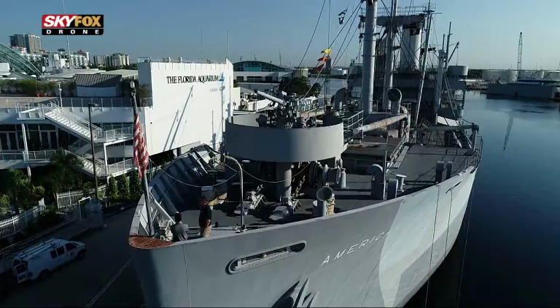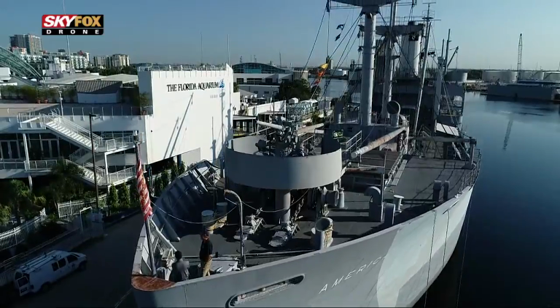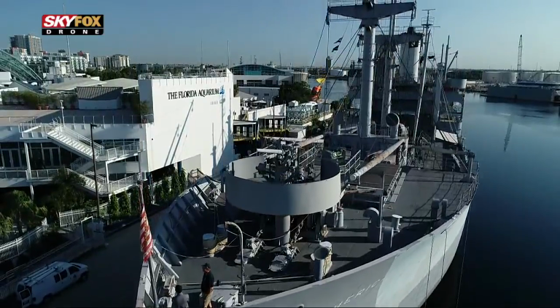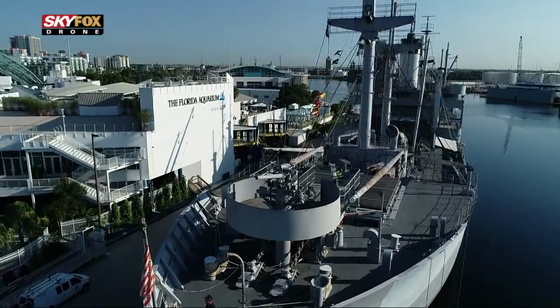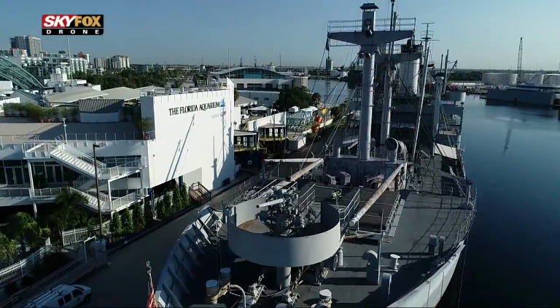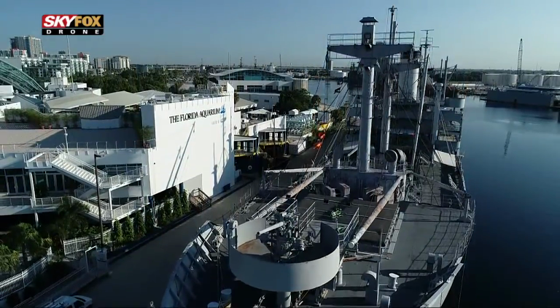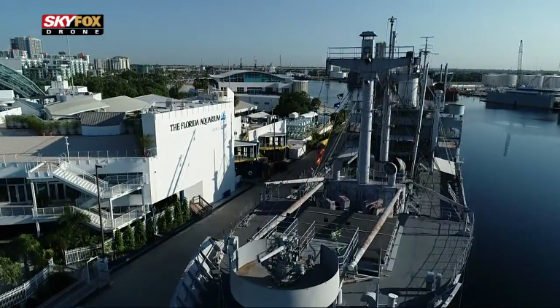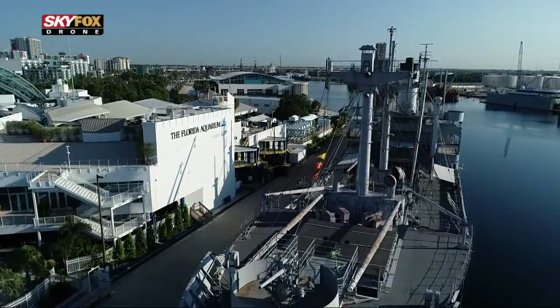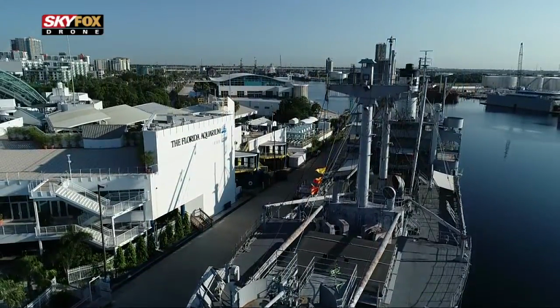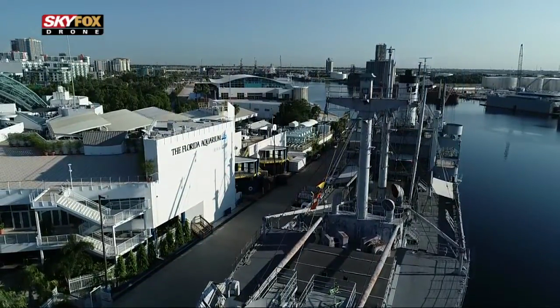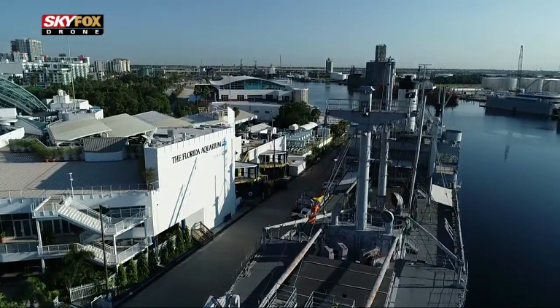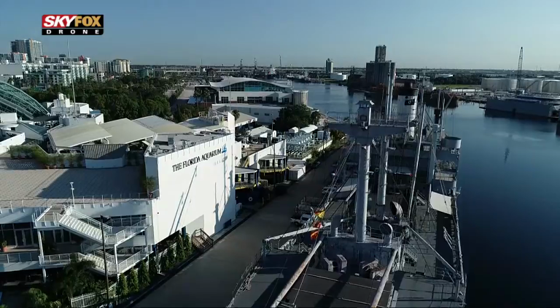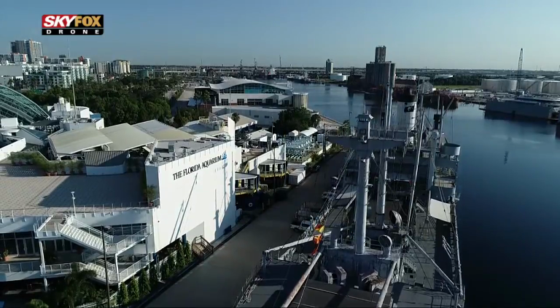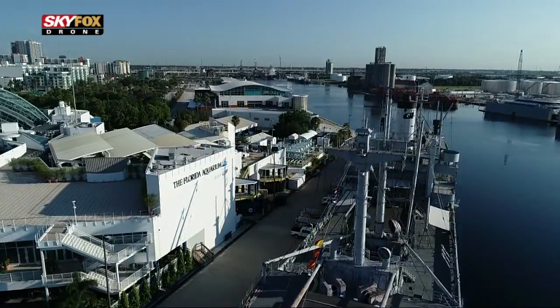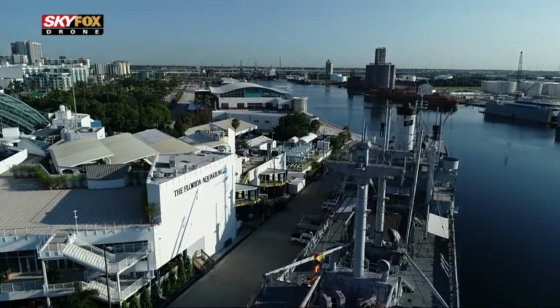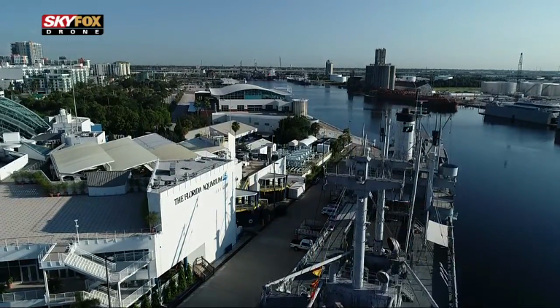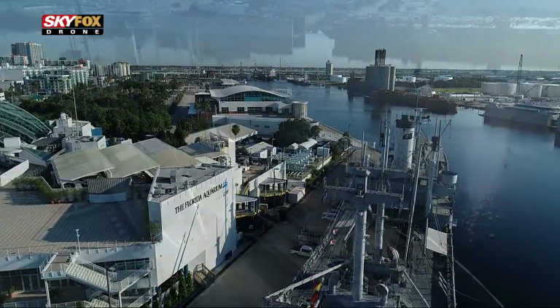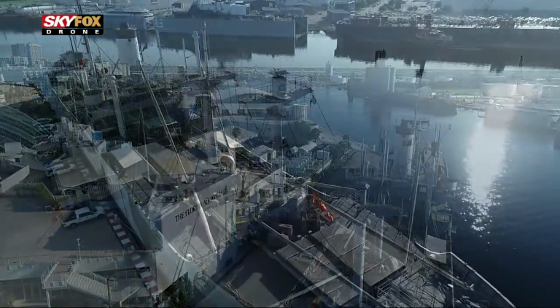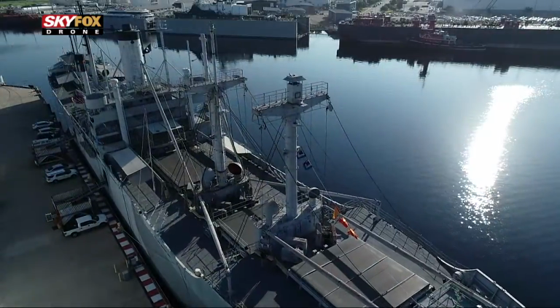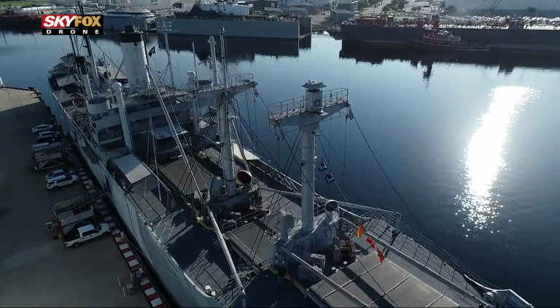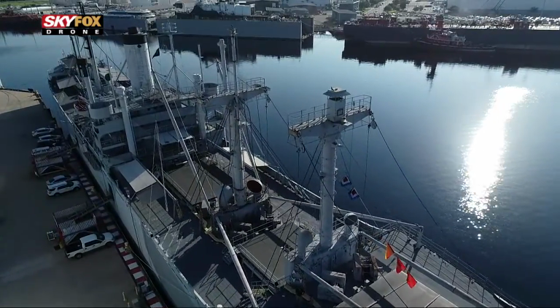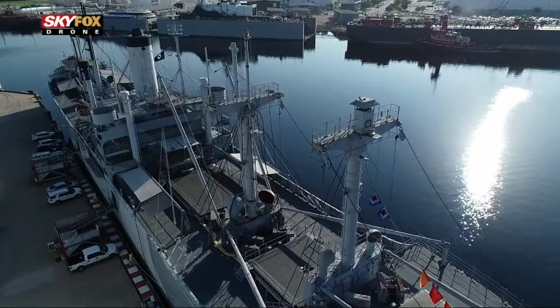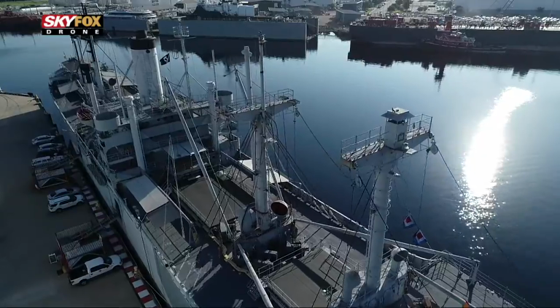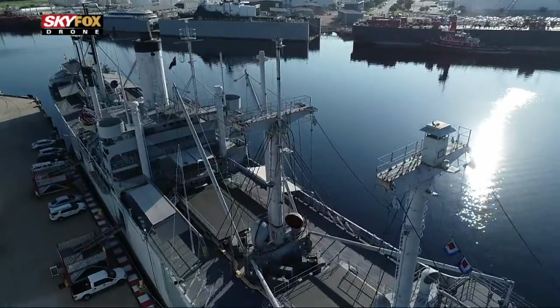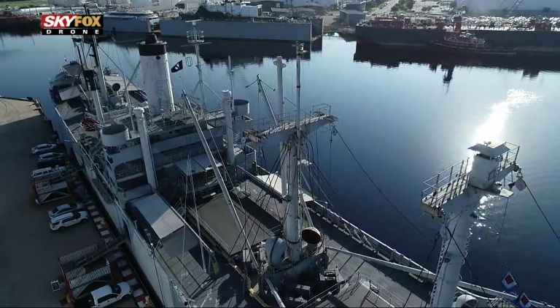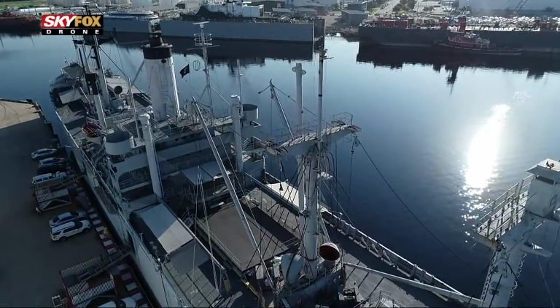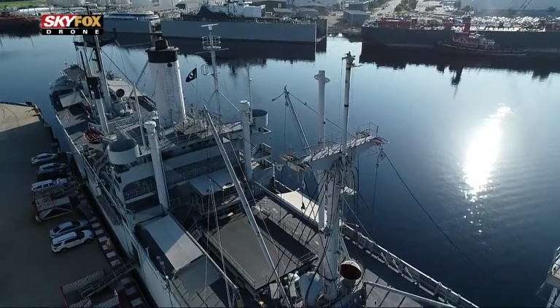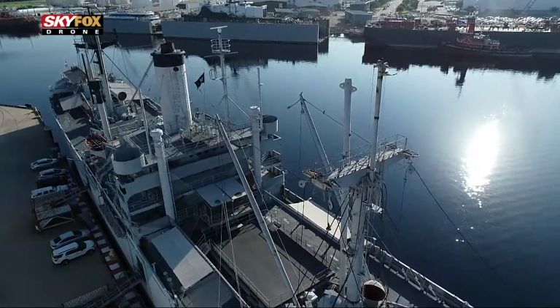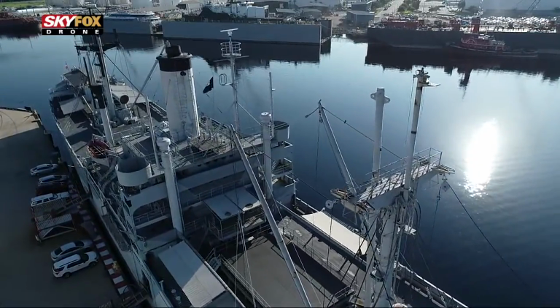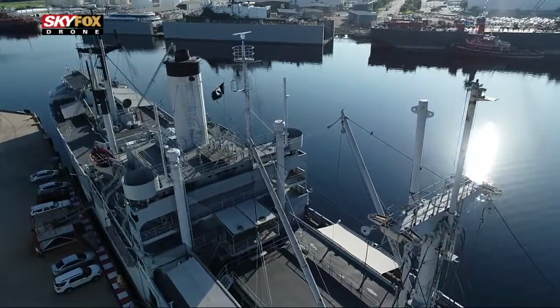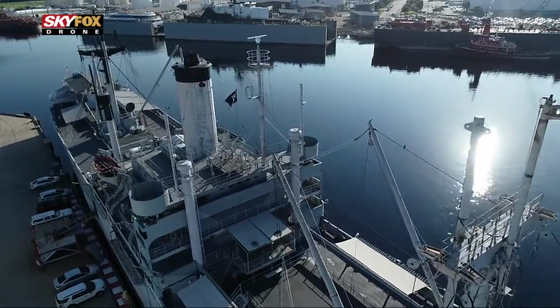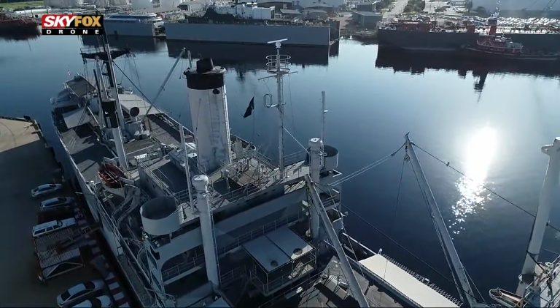A lot of people ask what the Victory ship is. The Victory ship is a World War Two ship that served in World War Two, Korea, and Vietnam. I always like to tell people it still serves today by training active-duty reserve troops, working dogs, military, FBI, law enforcement of all kinds, firefighters, you name it. It's a real piece of the community.